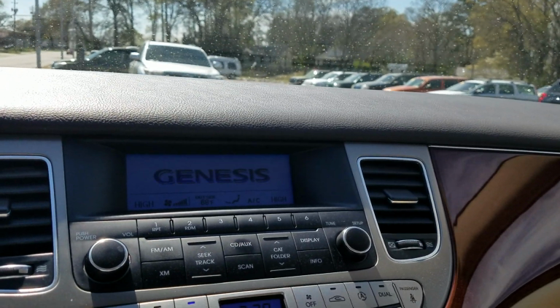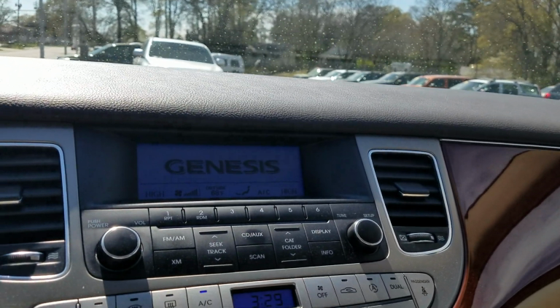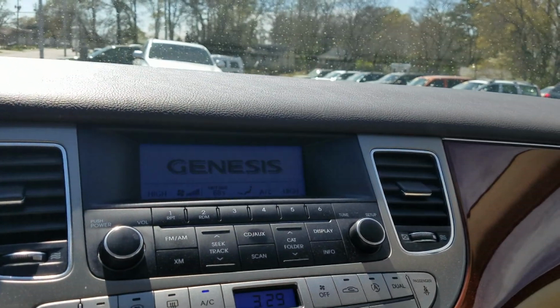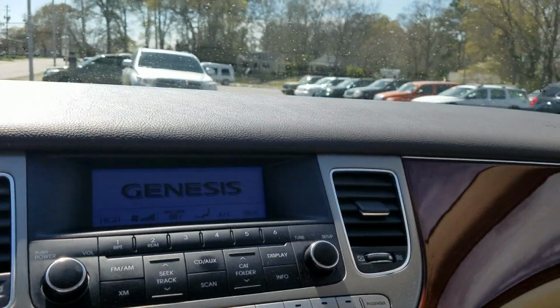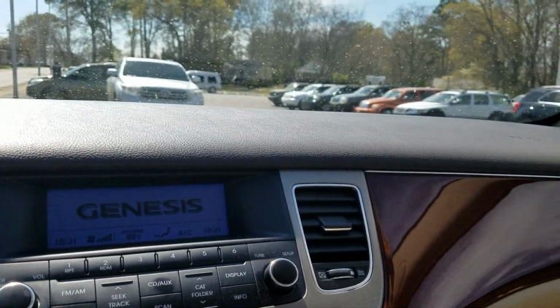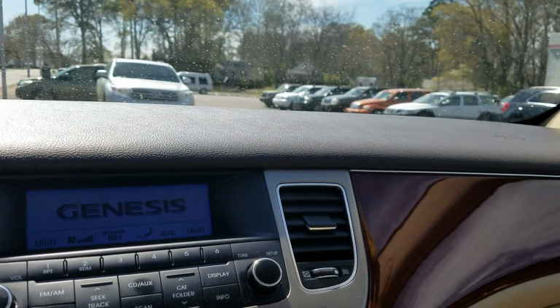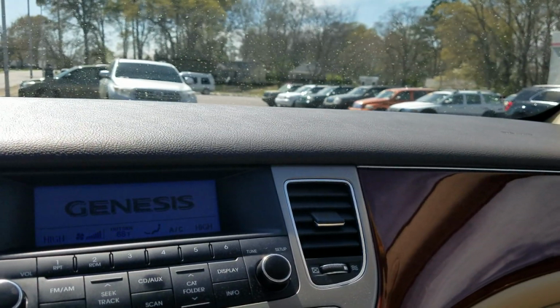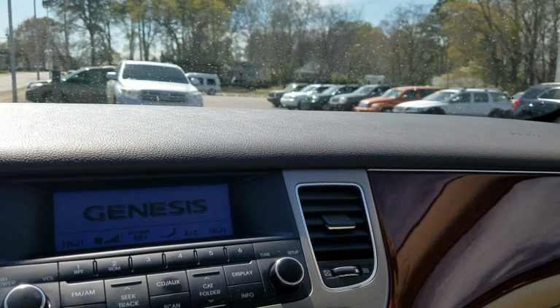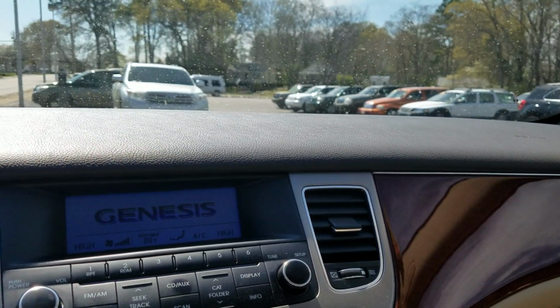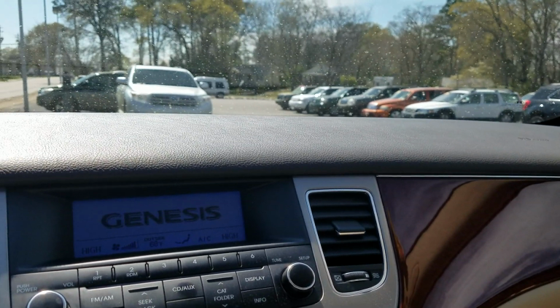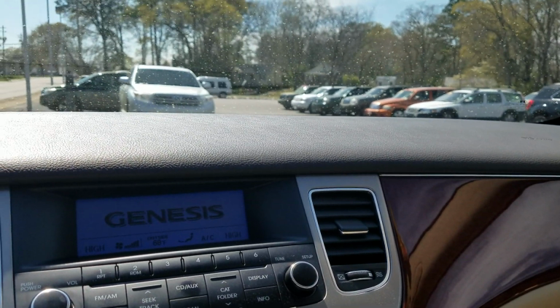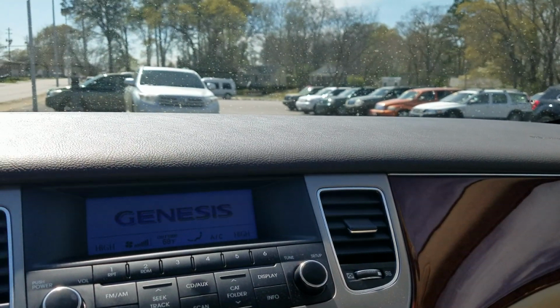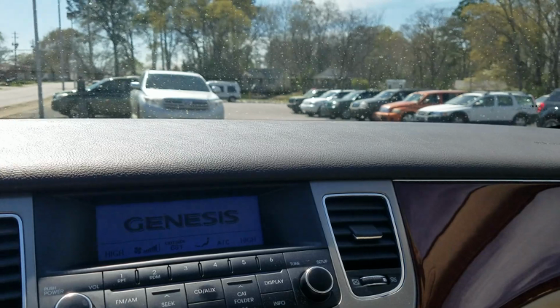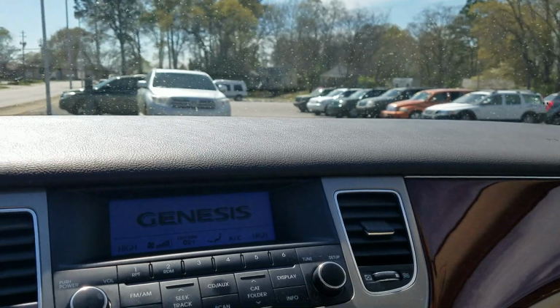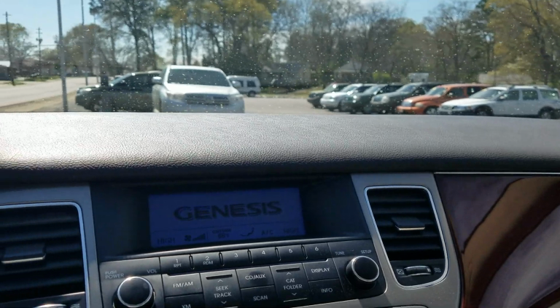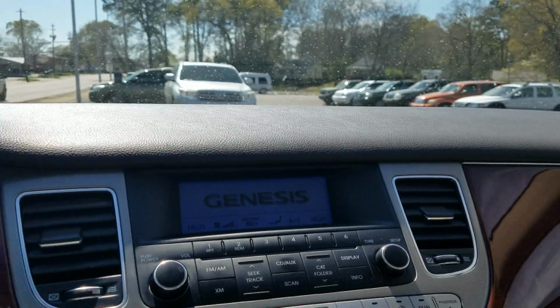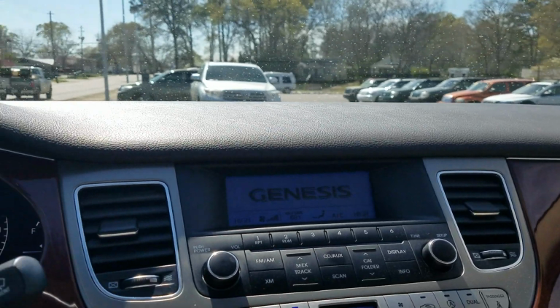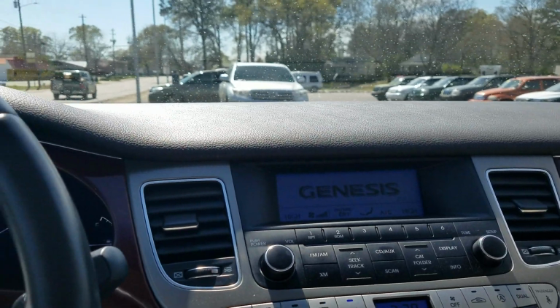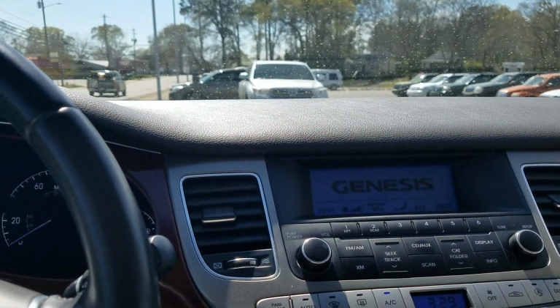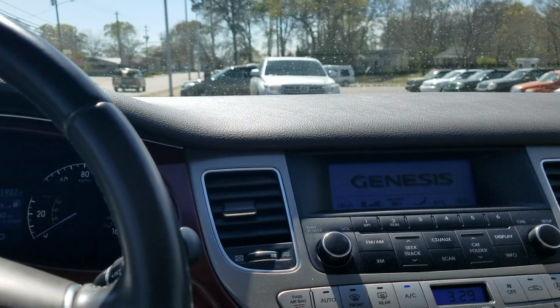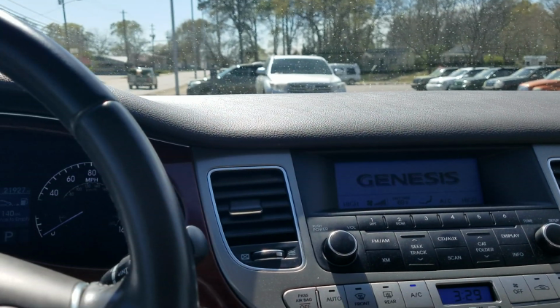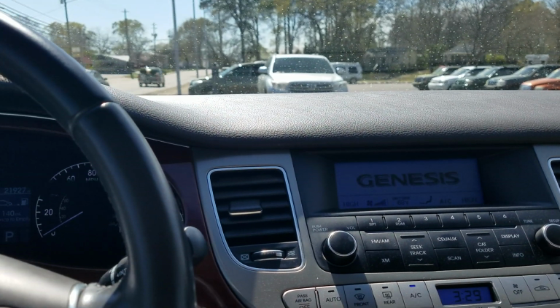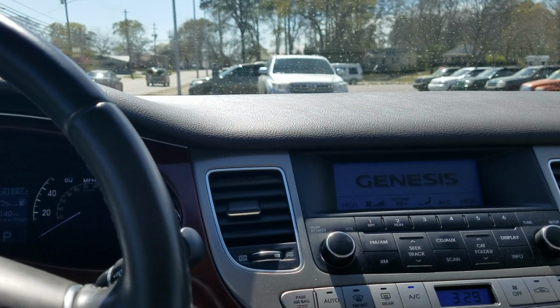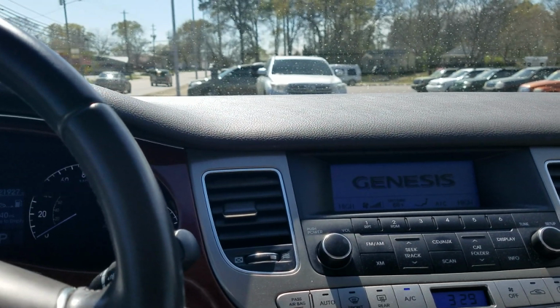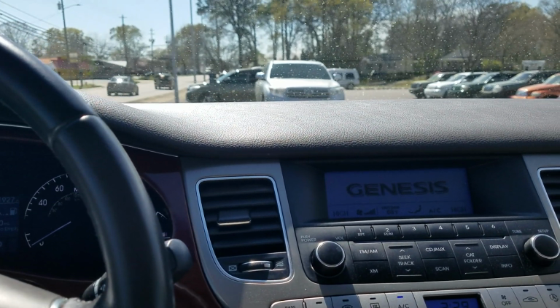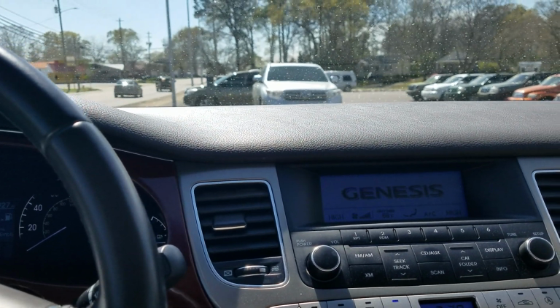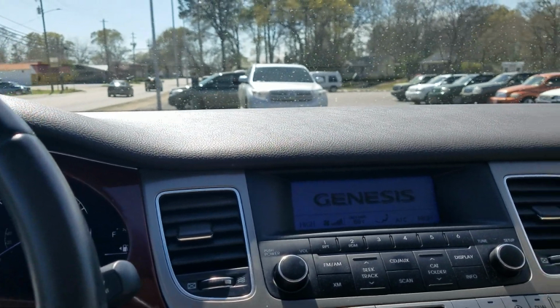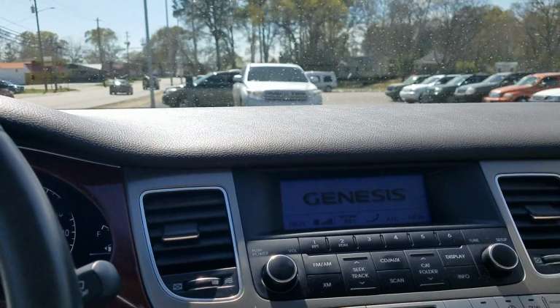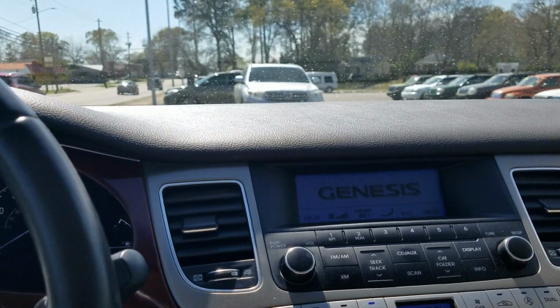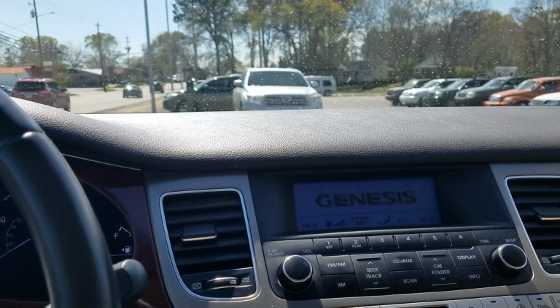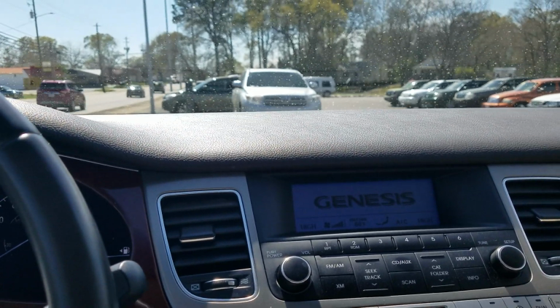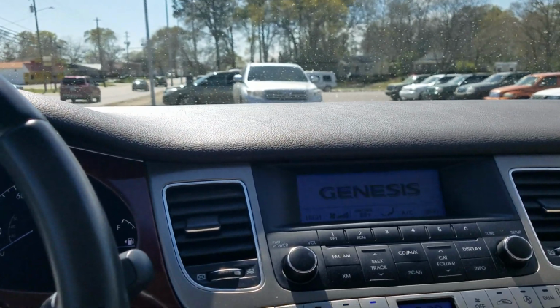Hello Alicia, this is Wayne Pittman here at LaGrange Toyota. This is the 2012 Hyundai Genesis that you inquired about.